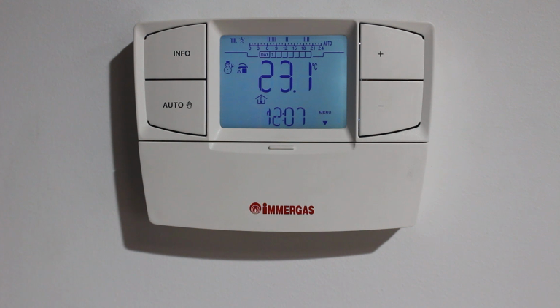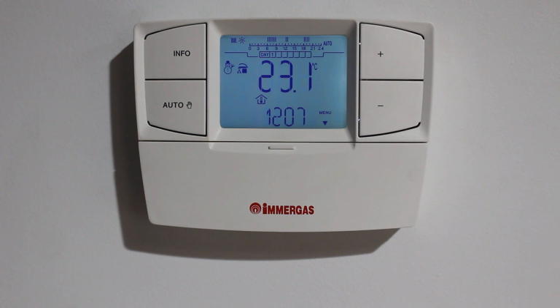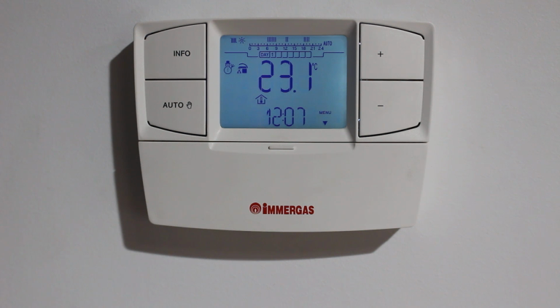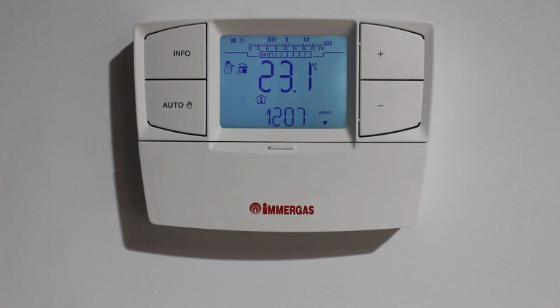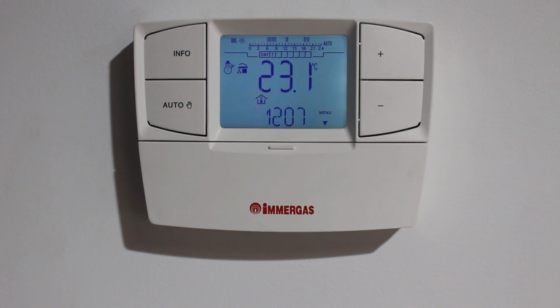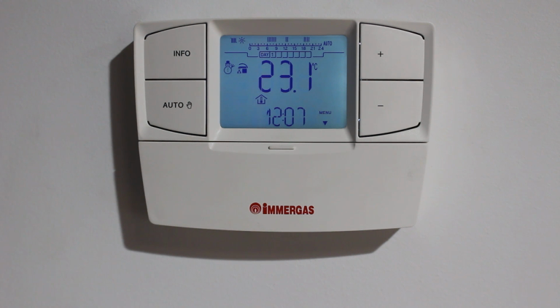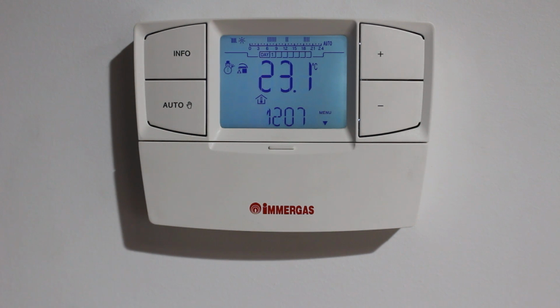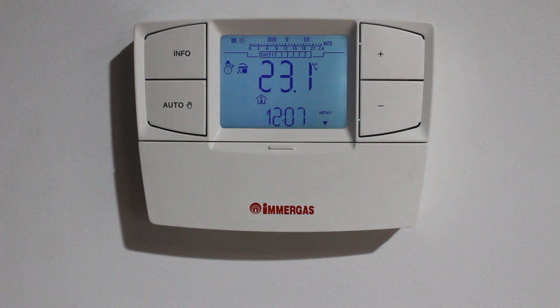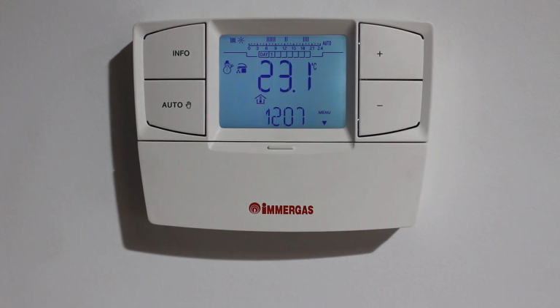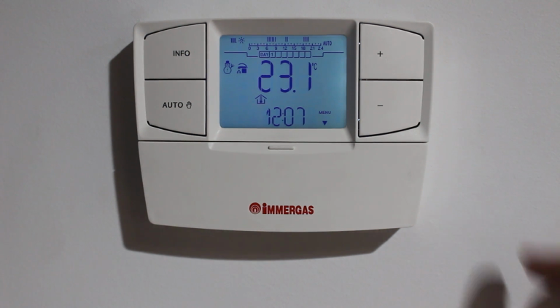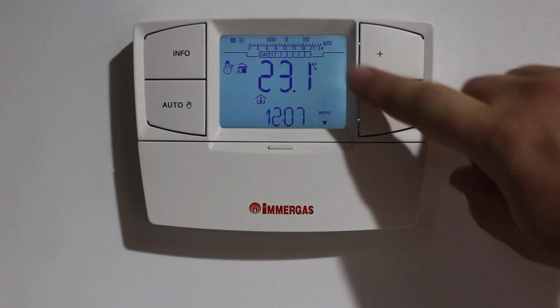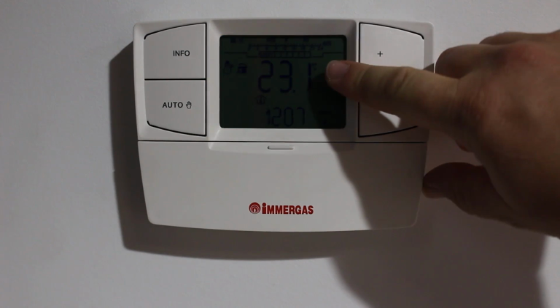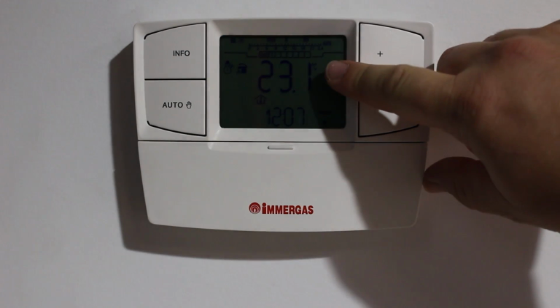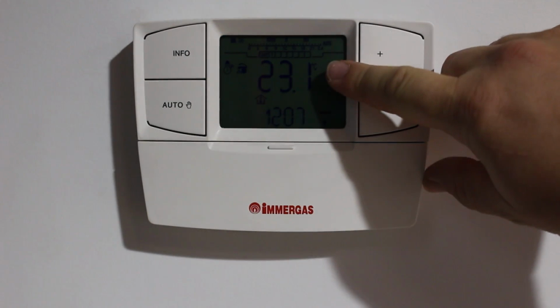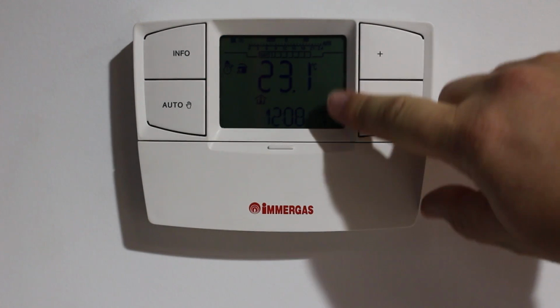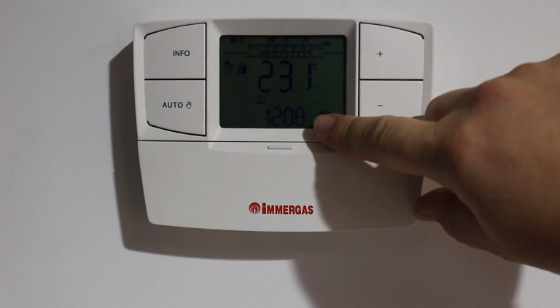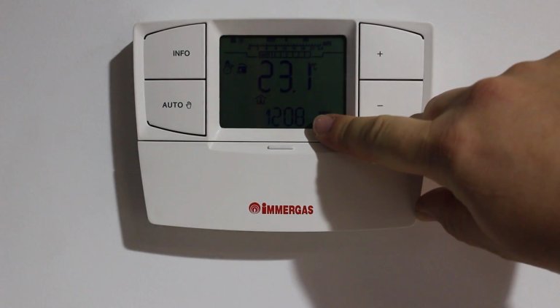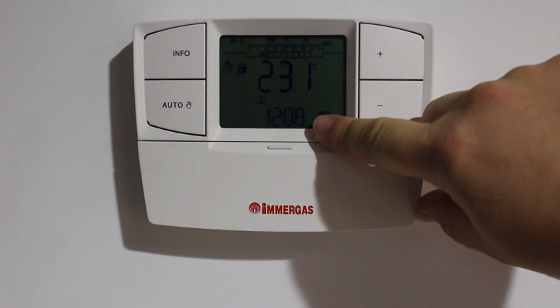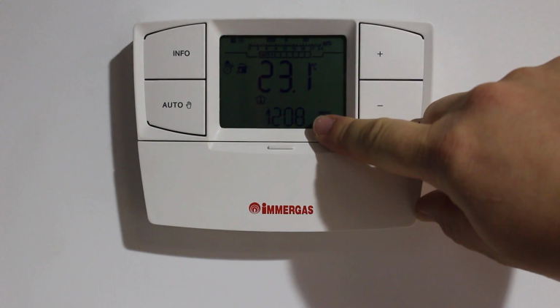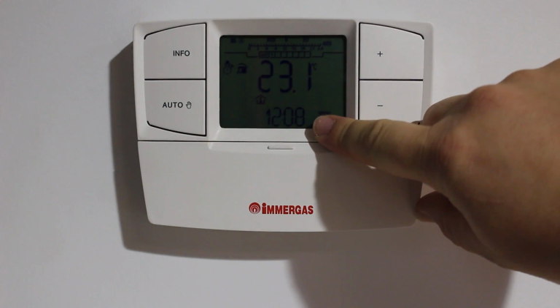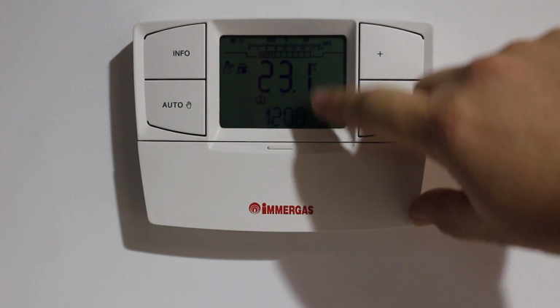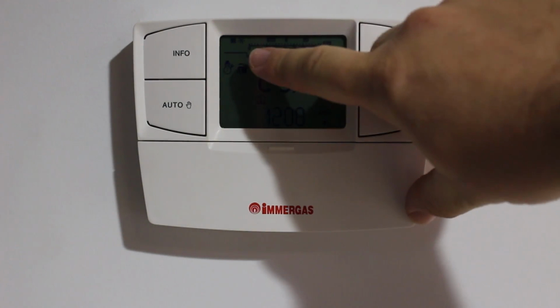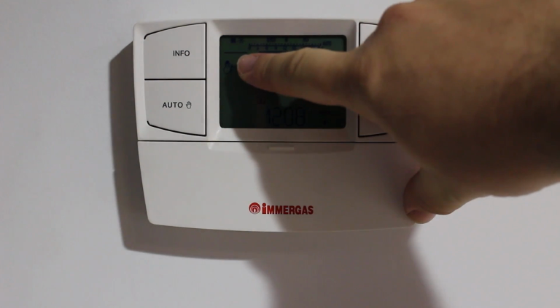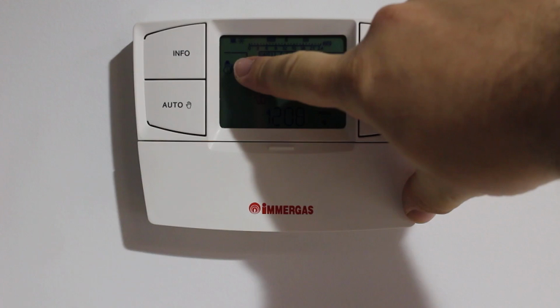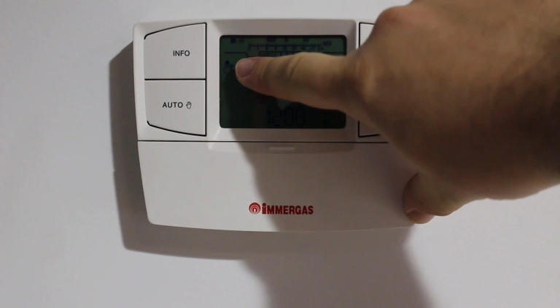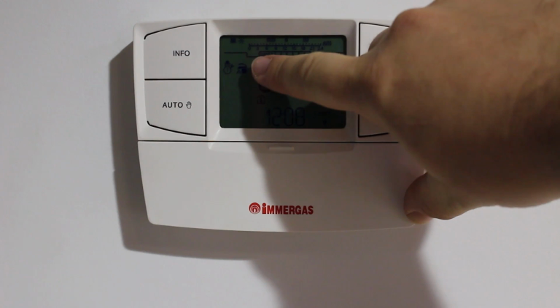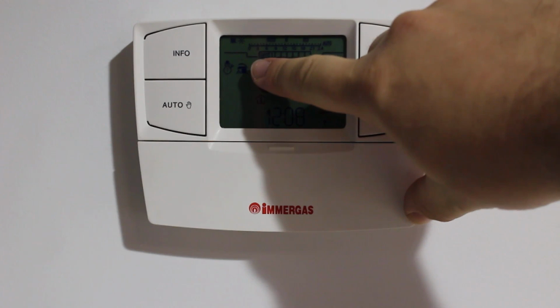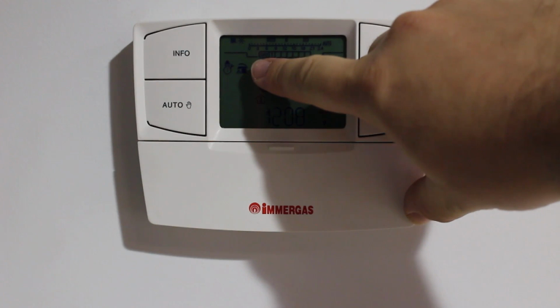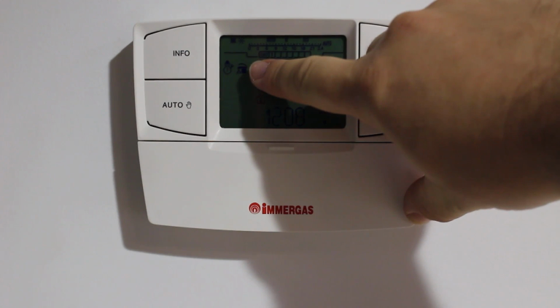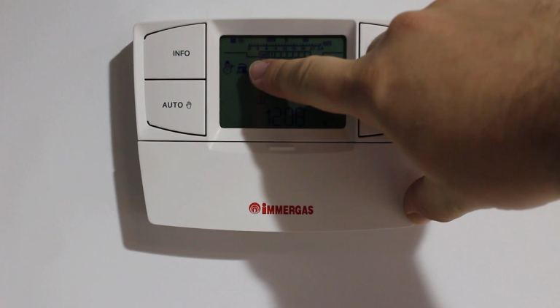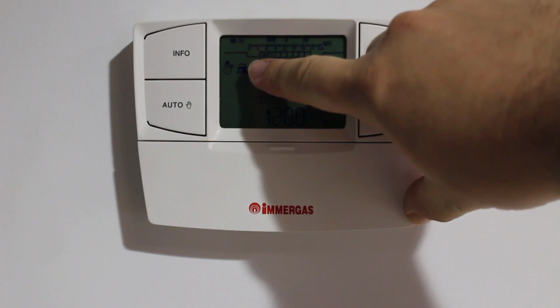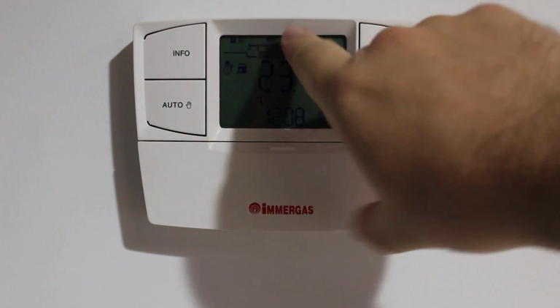In this video we're going to demonstrate how to use the IMAGAS CAR V2 controller. The display shows us the current room temperature and the time. This icon indicates that it's in winter mode and that it controls the hot water temperature.